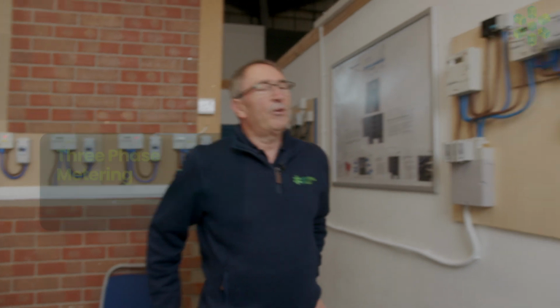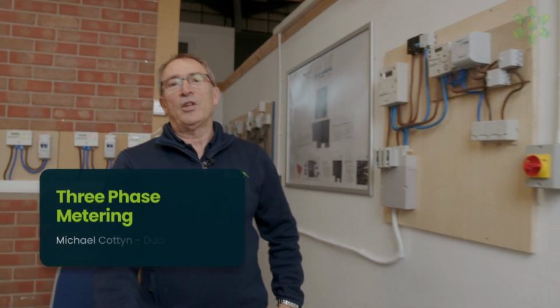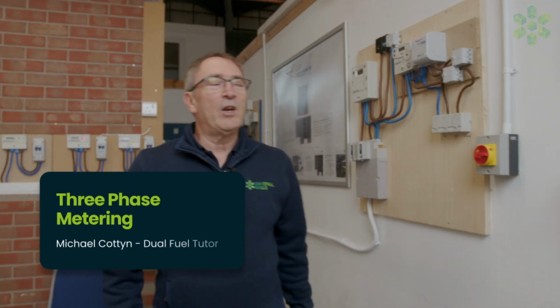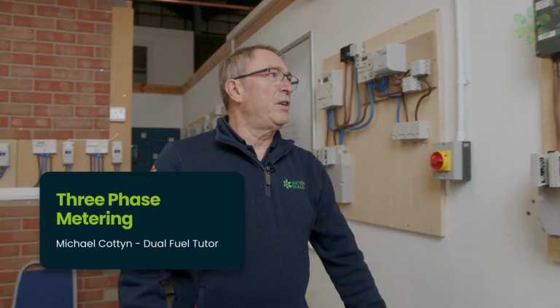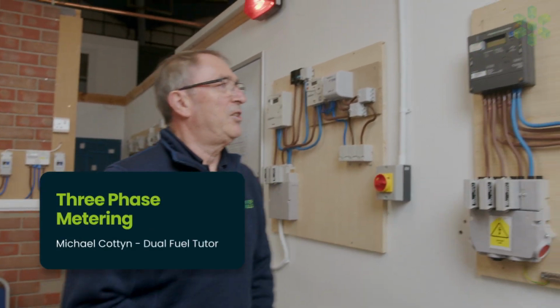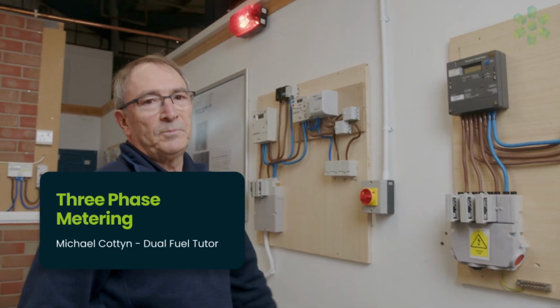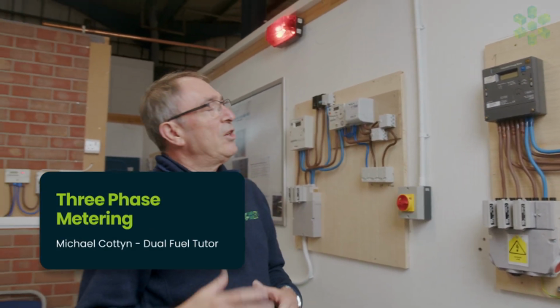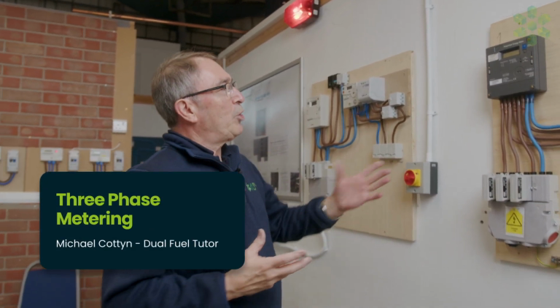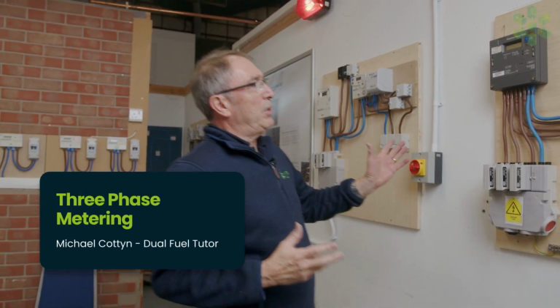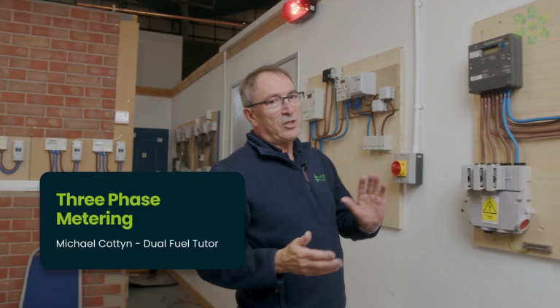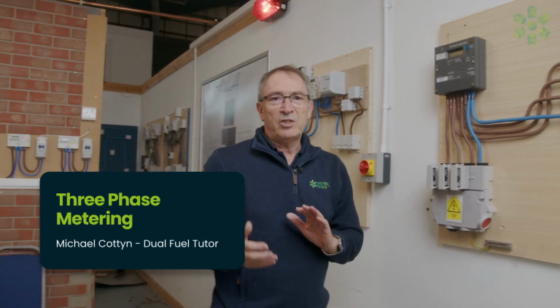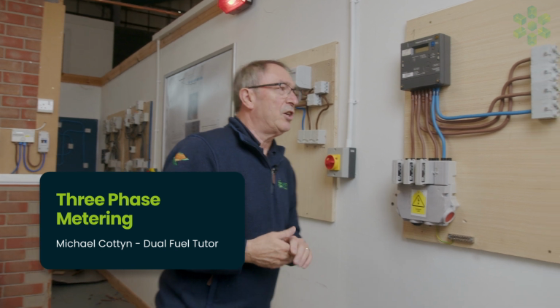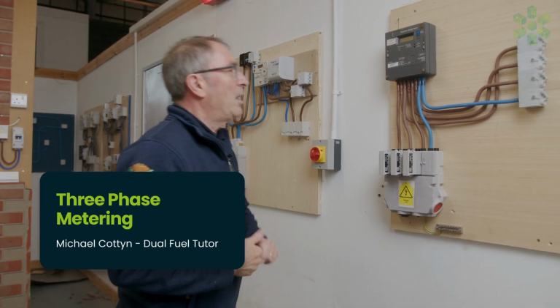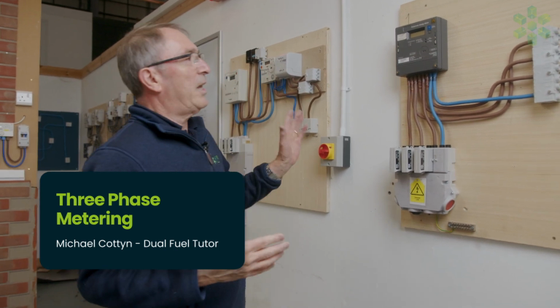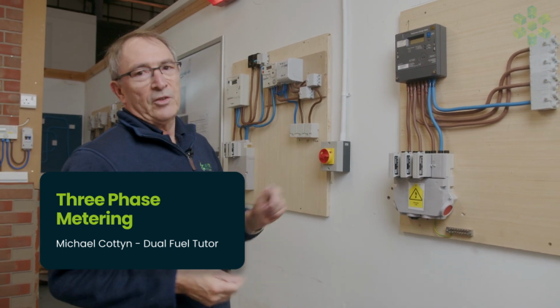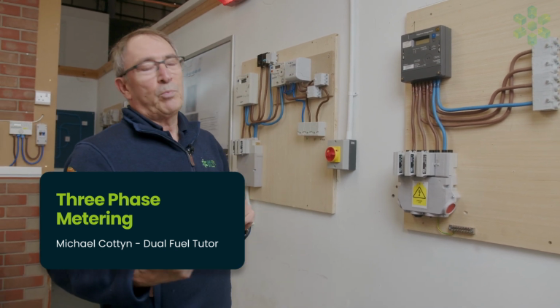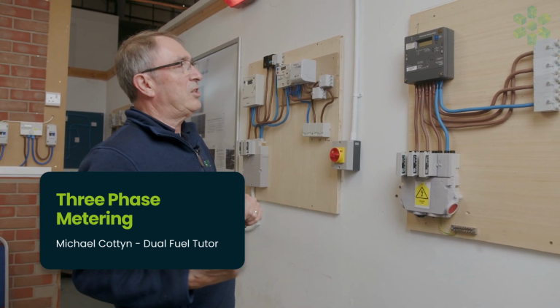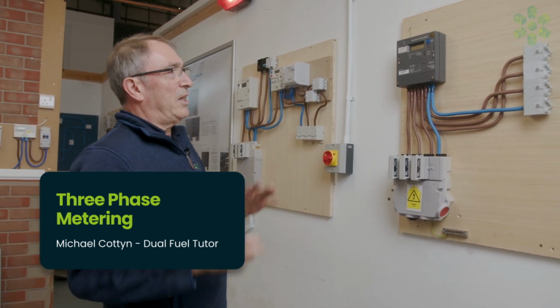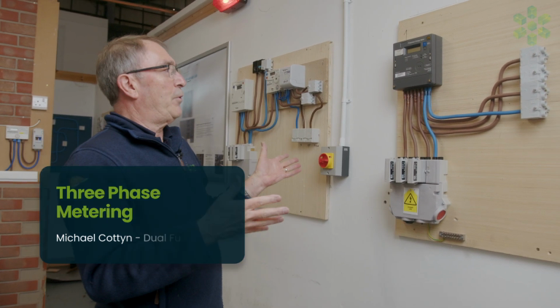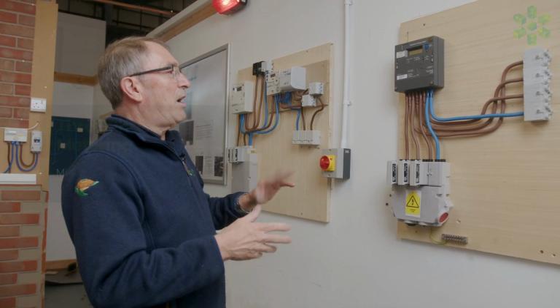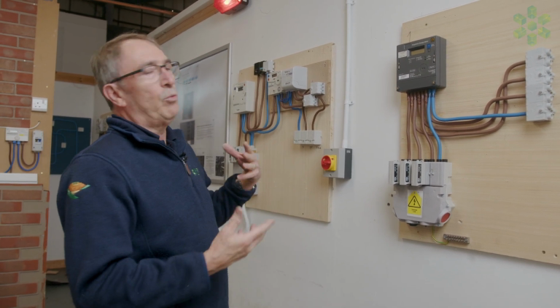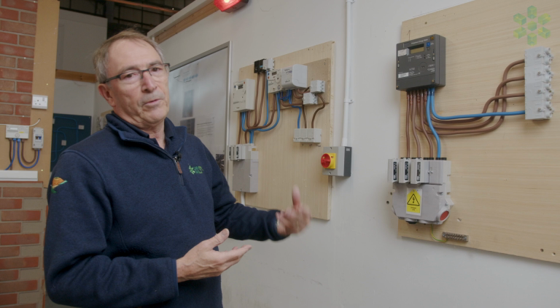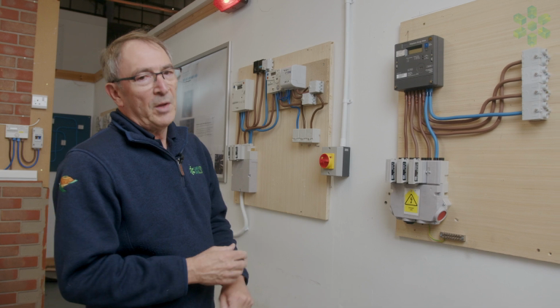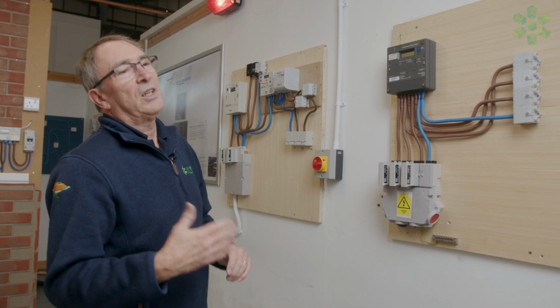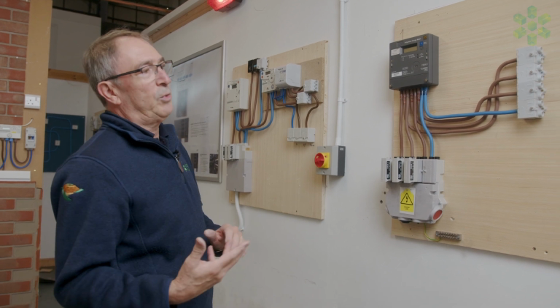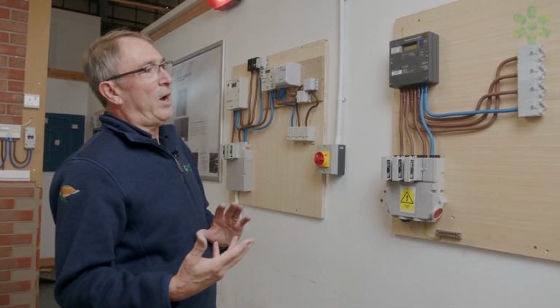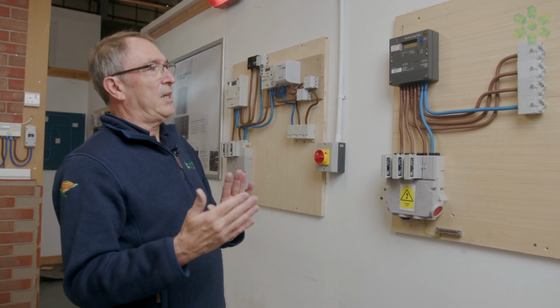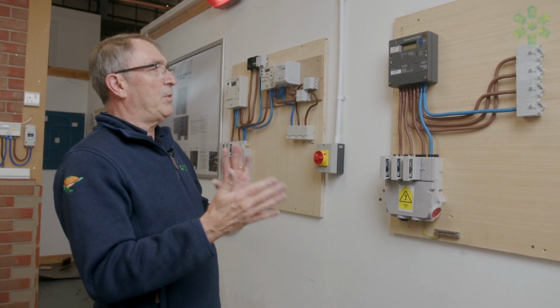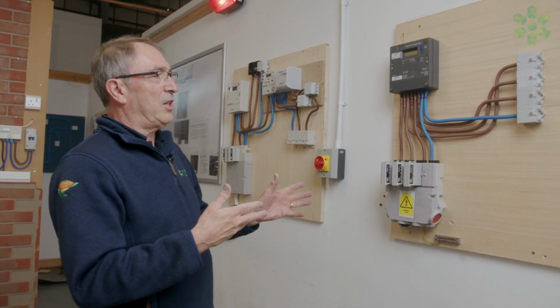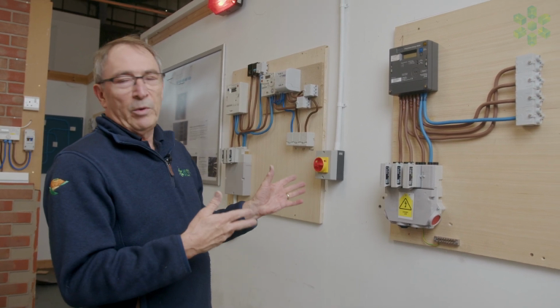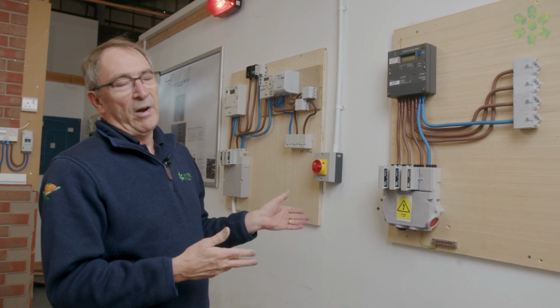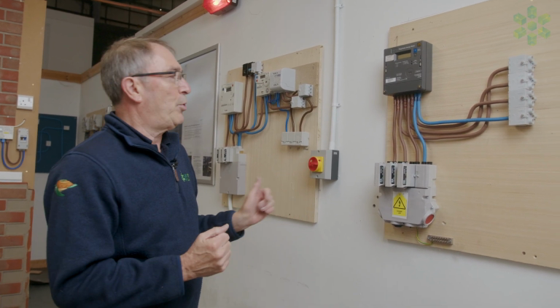Moving on to three phase. When we come to a three phase installation, it's always good practice to take a photograph to see what we've got, just in case we do have any mistakes — we've got a reference point.